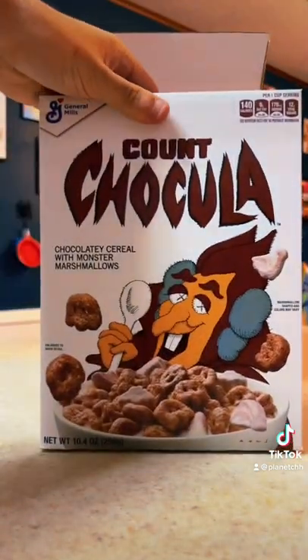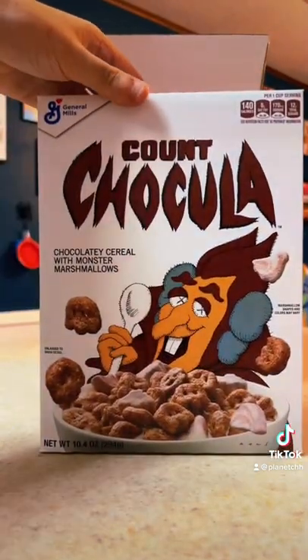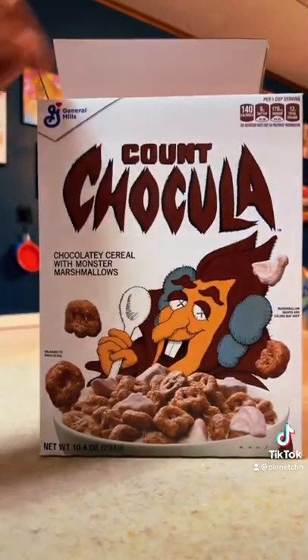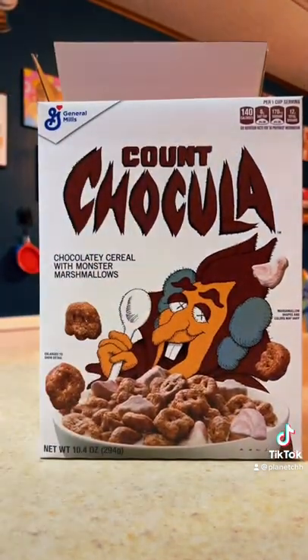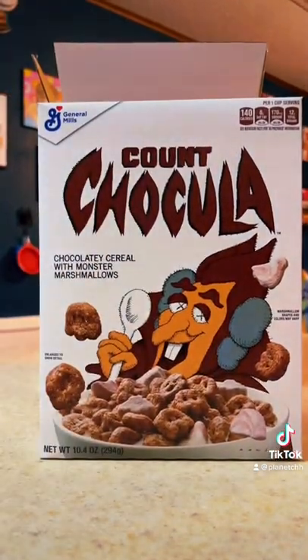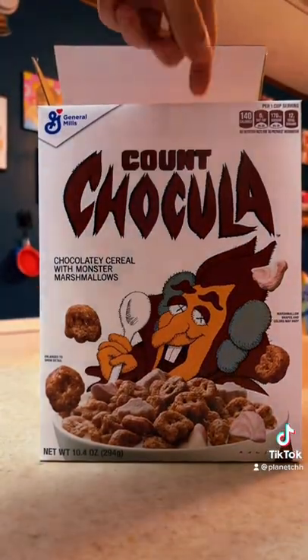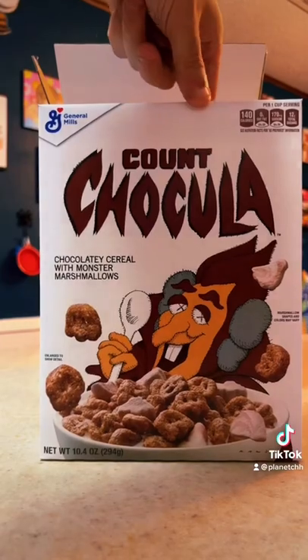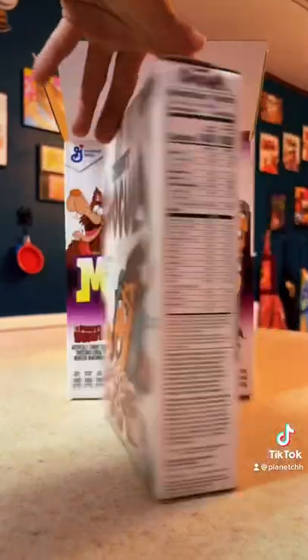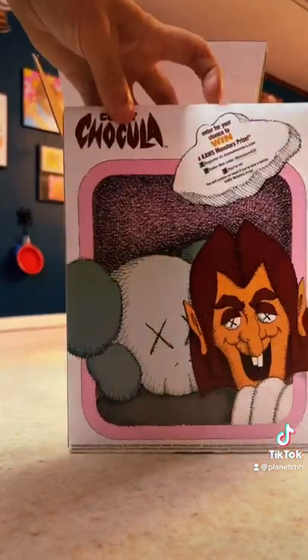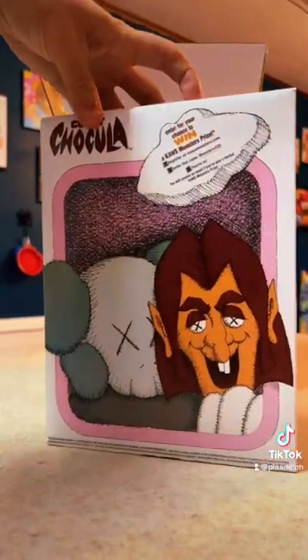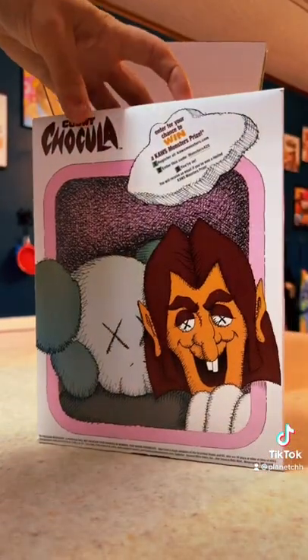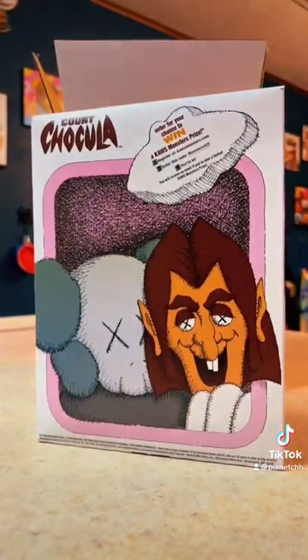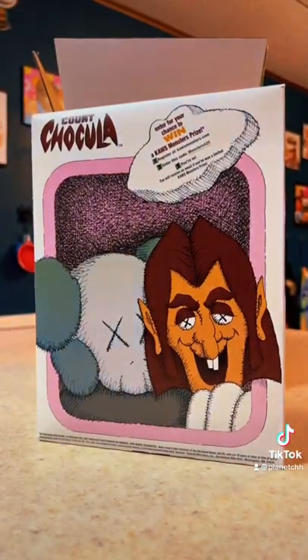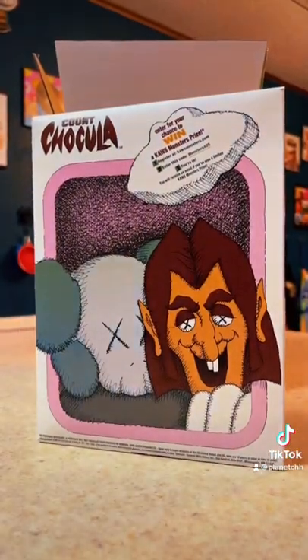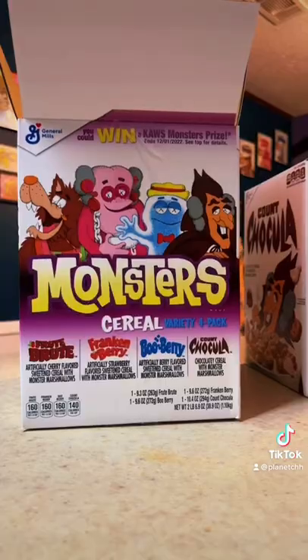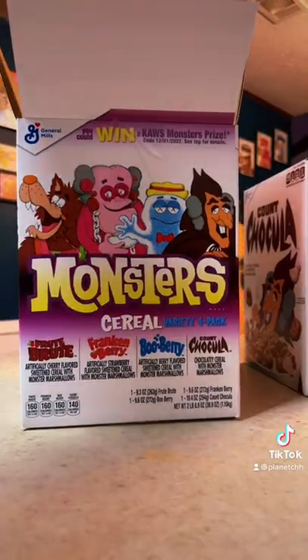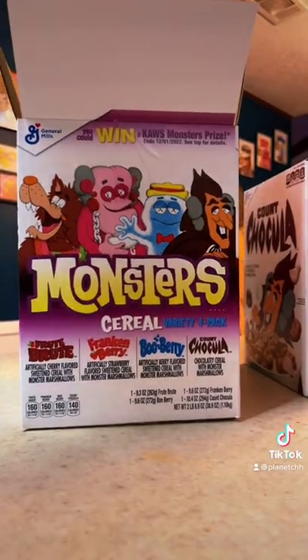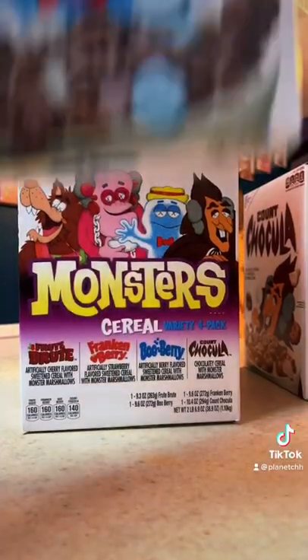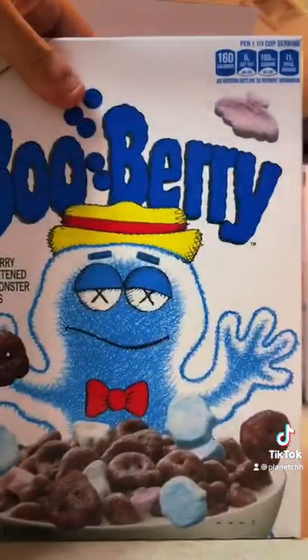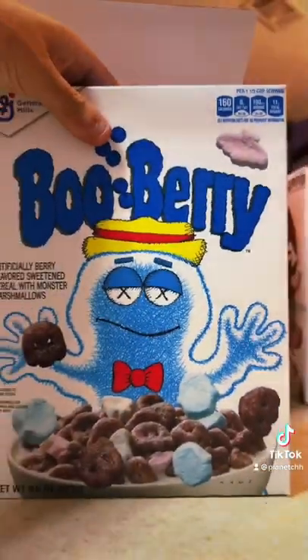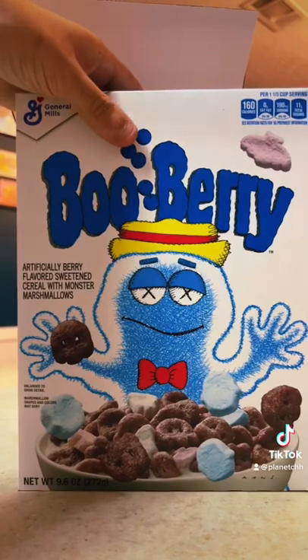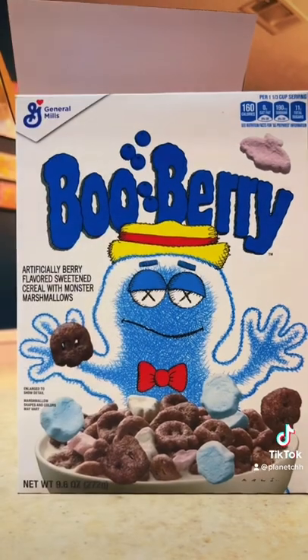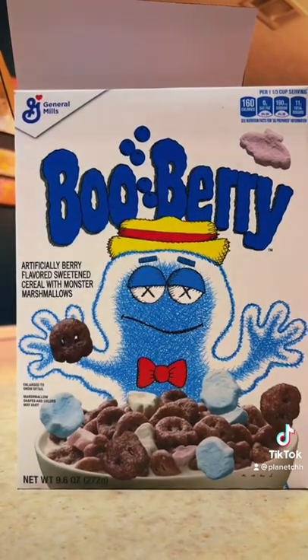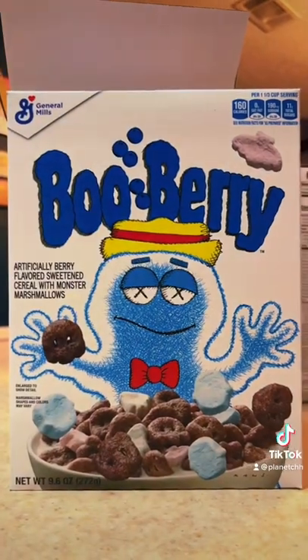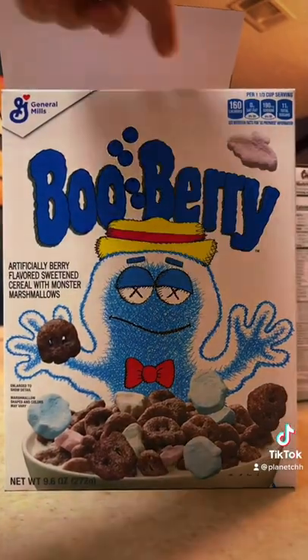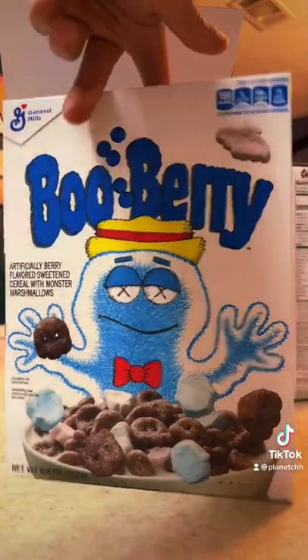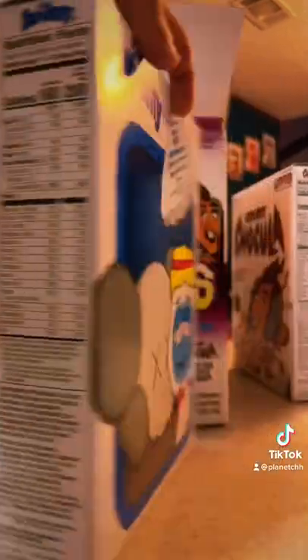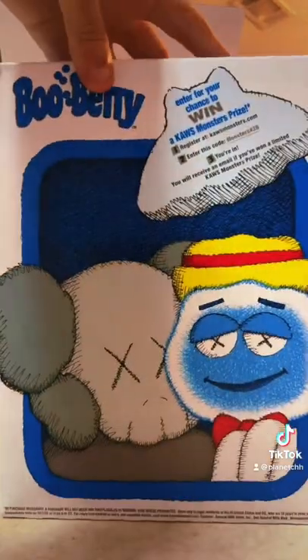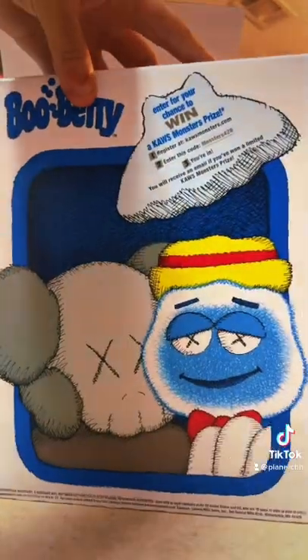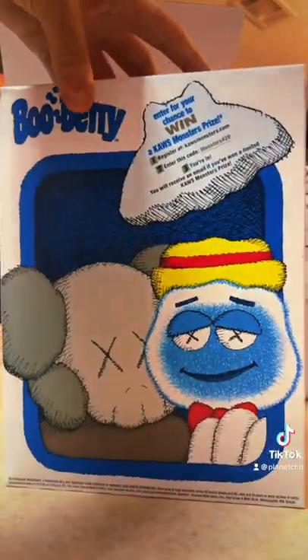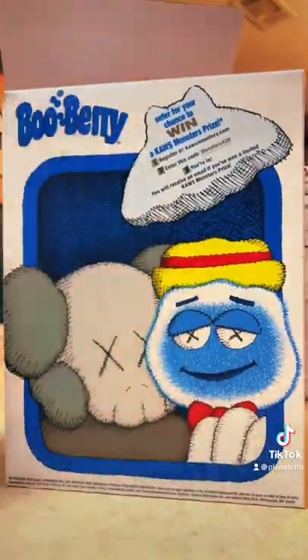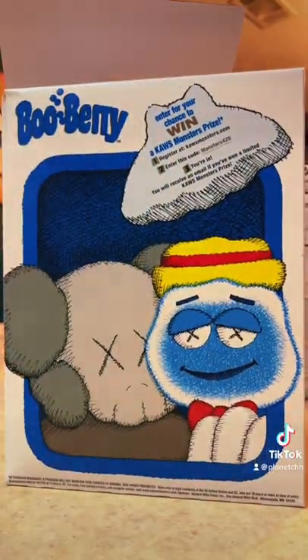Here's our first box — it's Count Chocula. Here's the back of it, wicked cool art on there. Here's our next box, of course Boo Berry, my favorite. Let's look at the back of that — wicked cool art again.